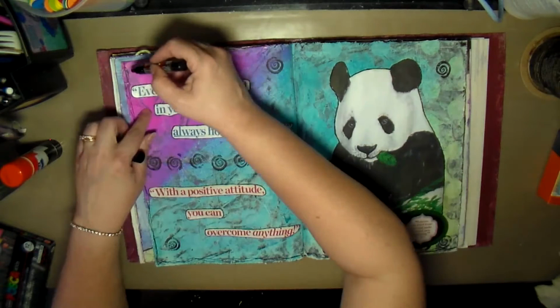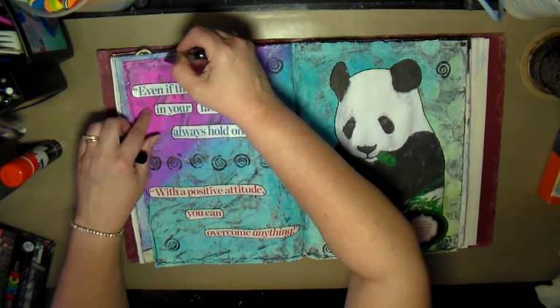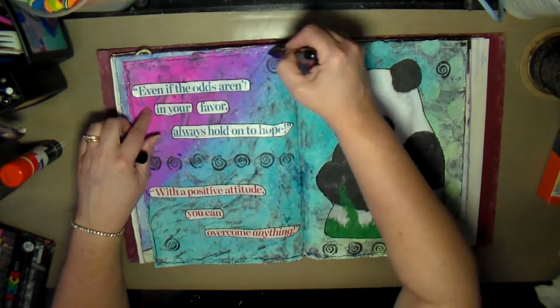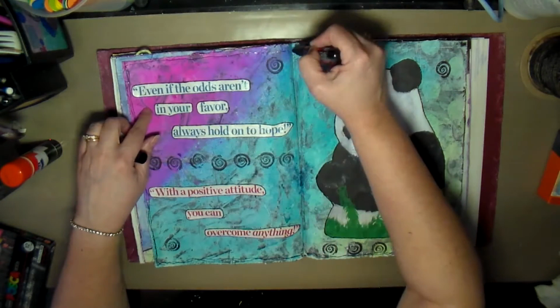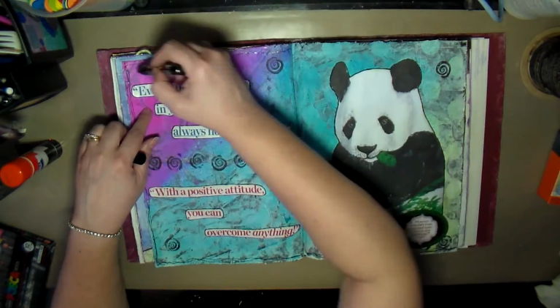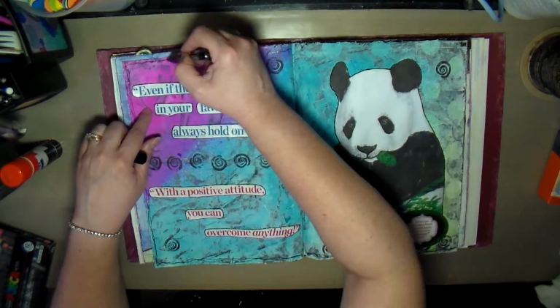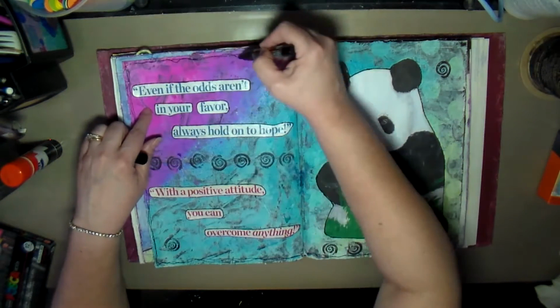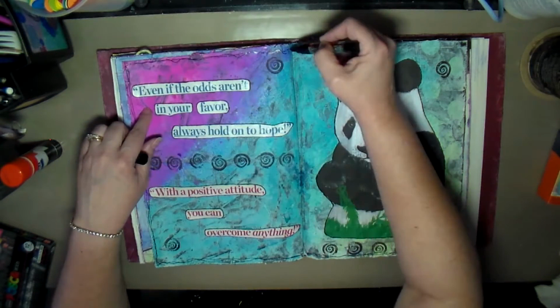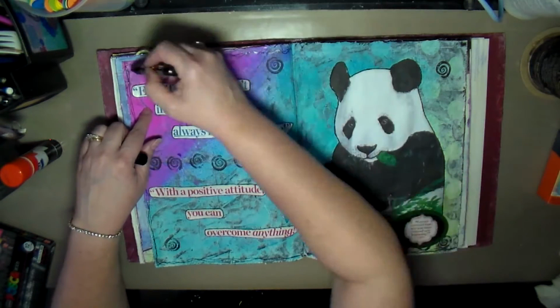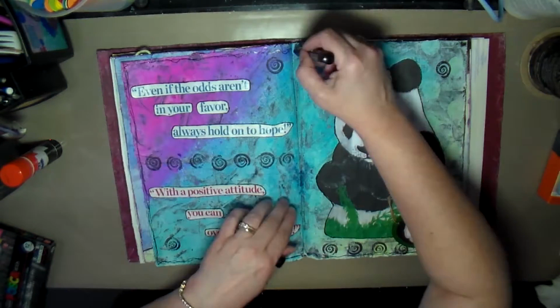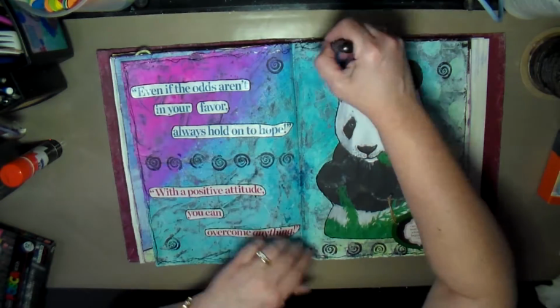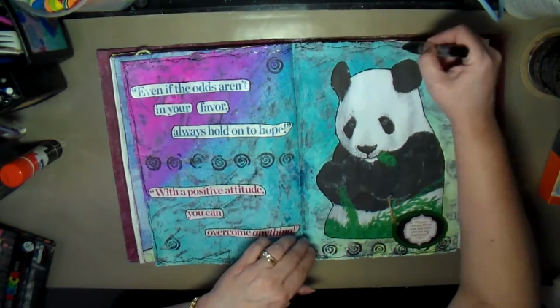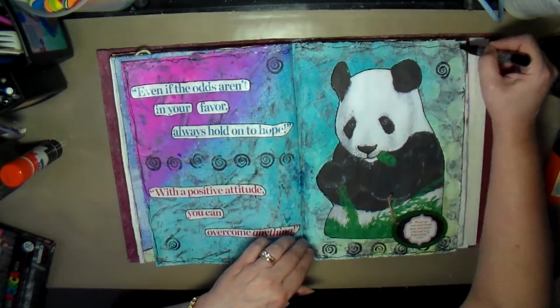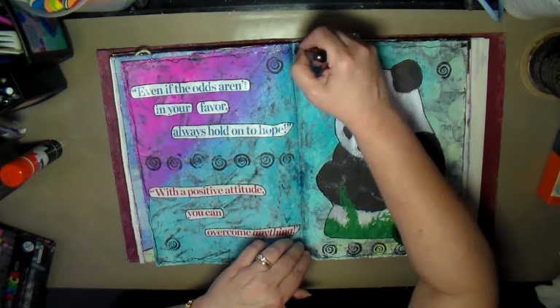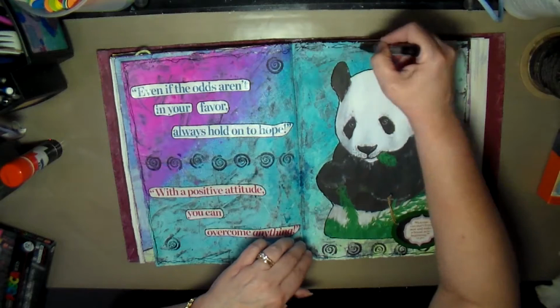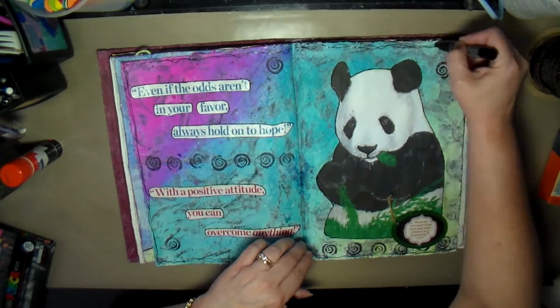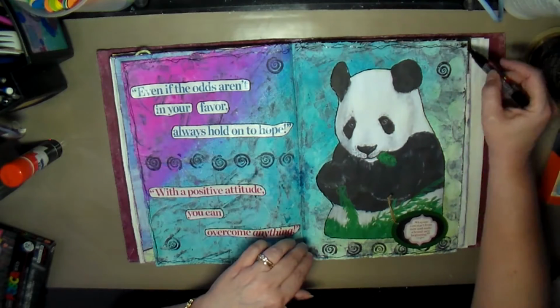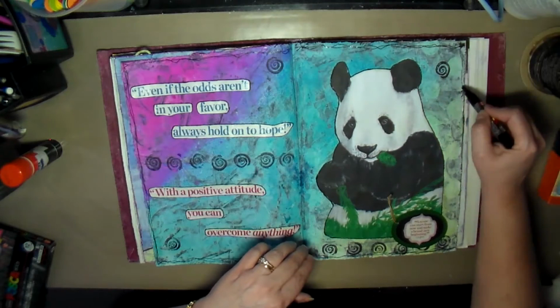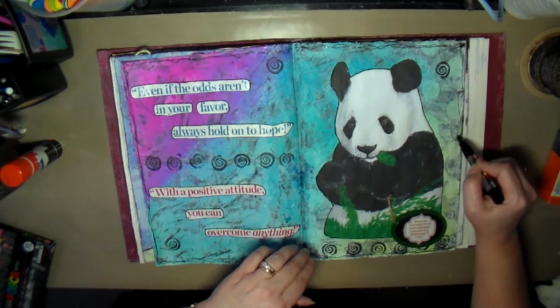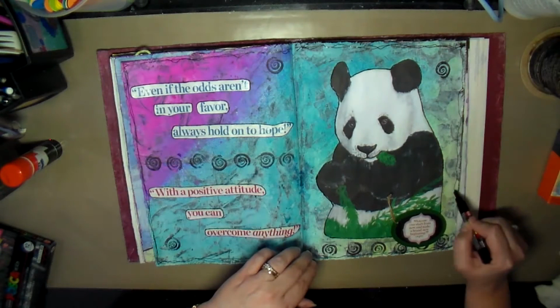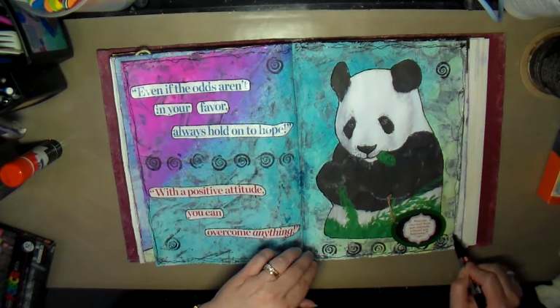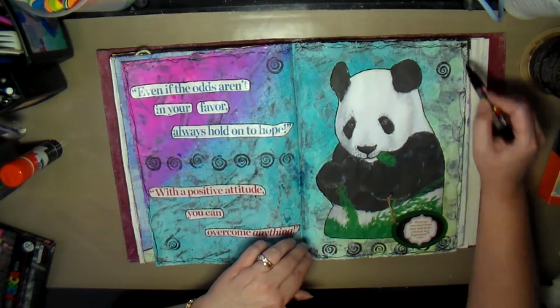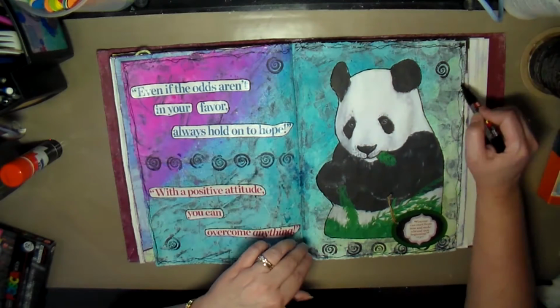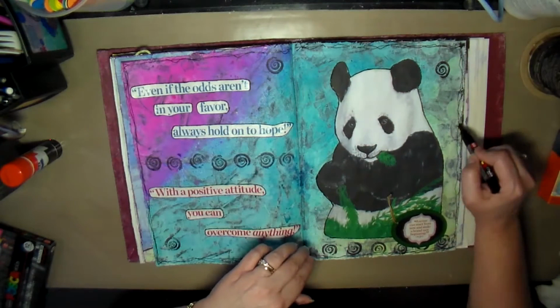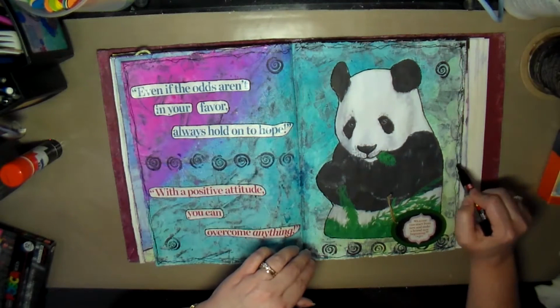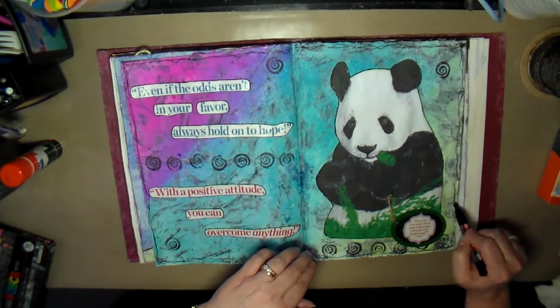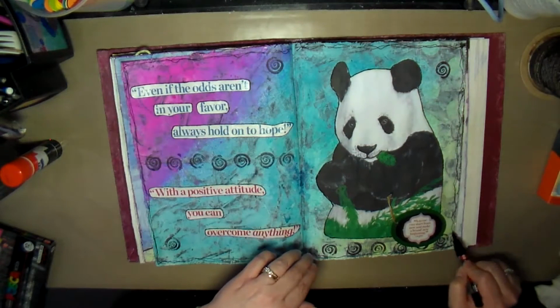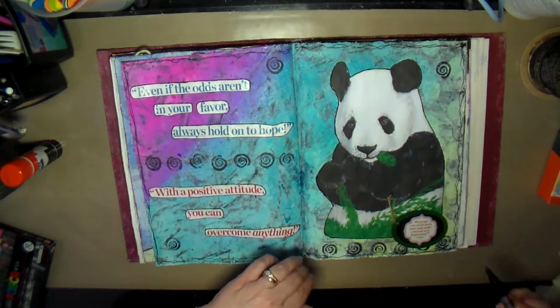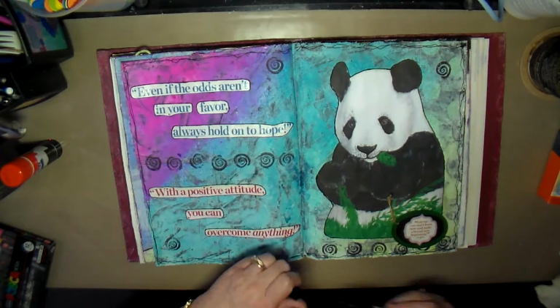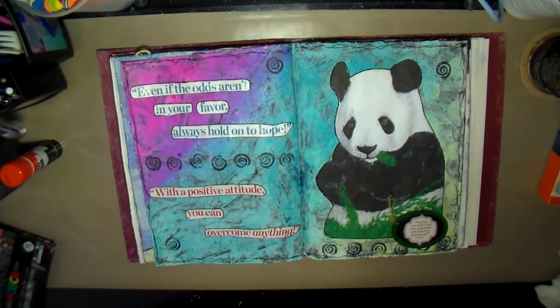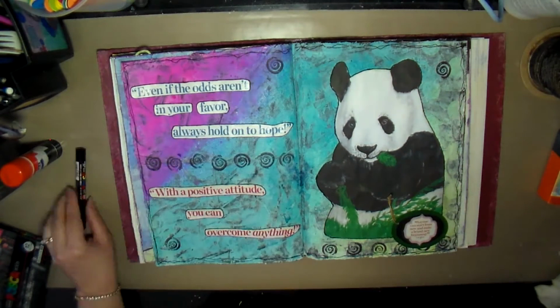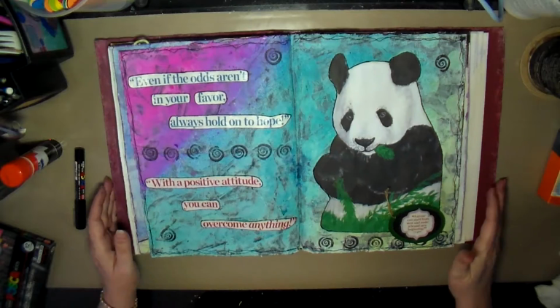That's pretty much the art journal page for today. Thank you guys for stopping by and watching — we'll talk to you again later. Bye-bye.